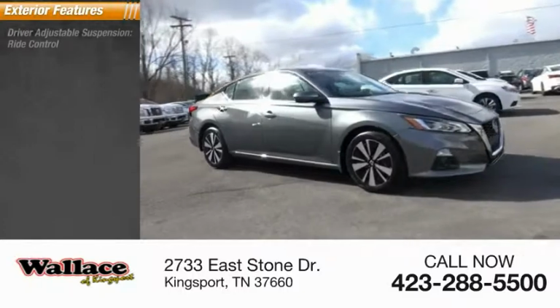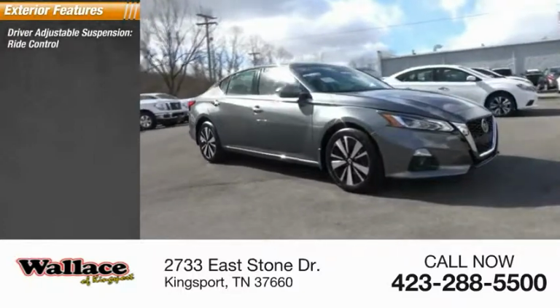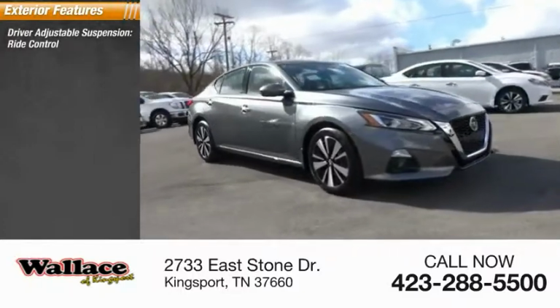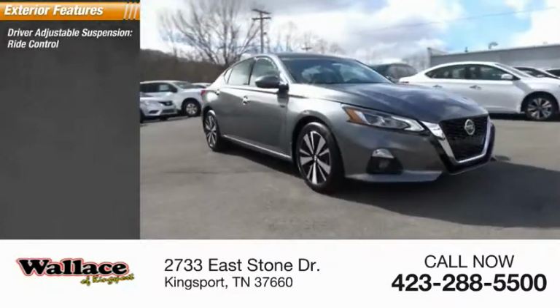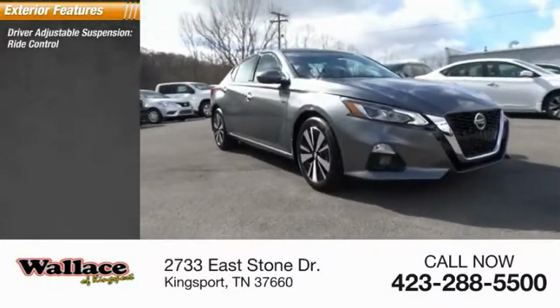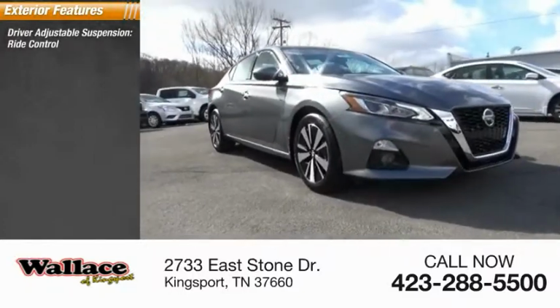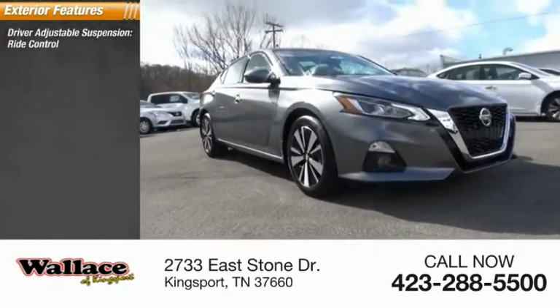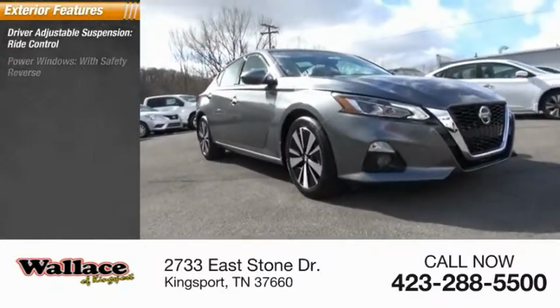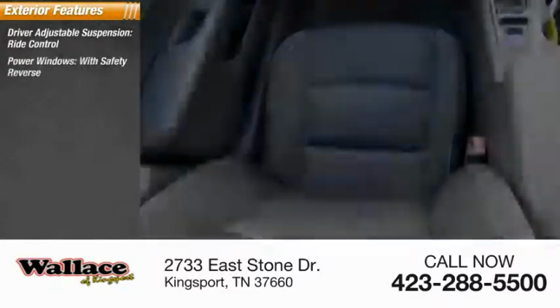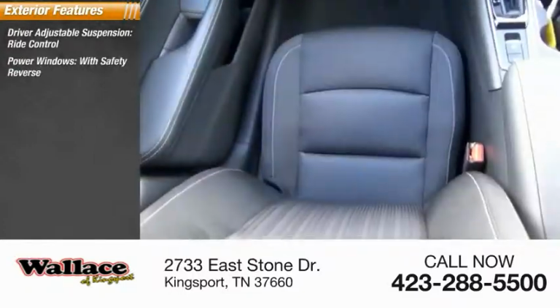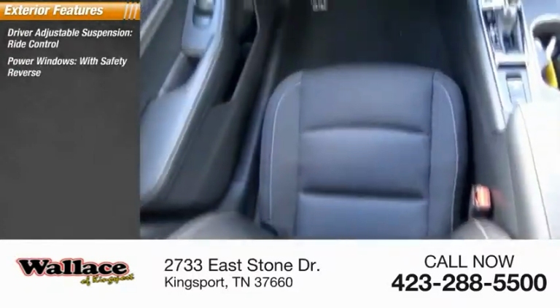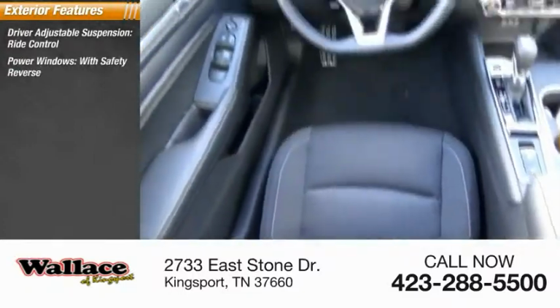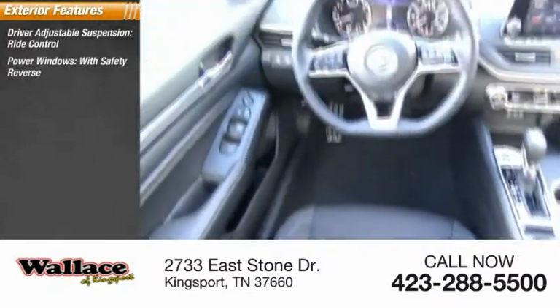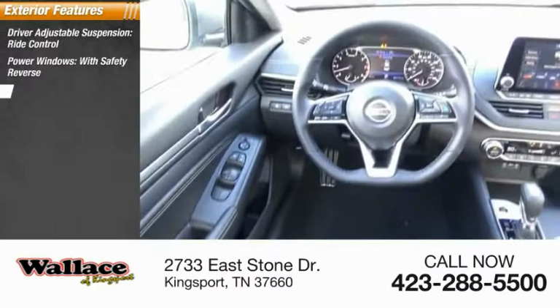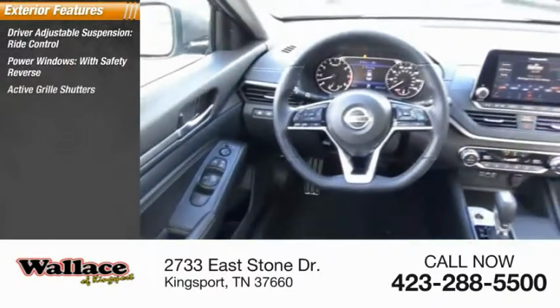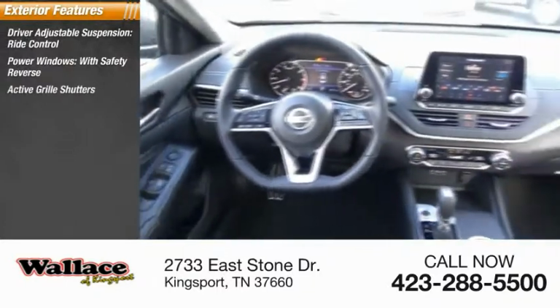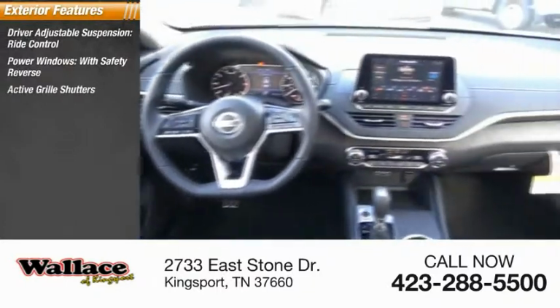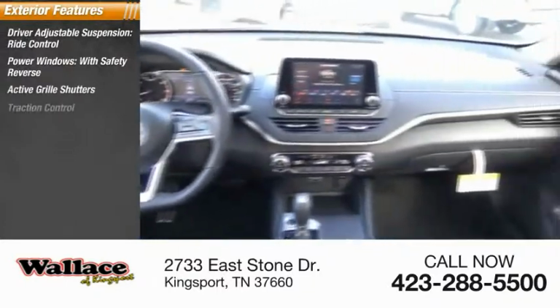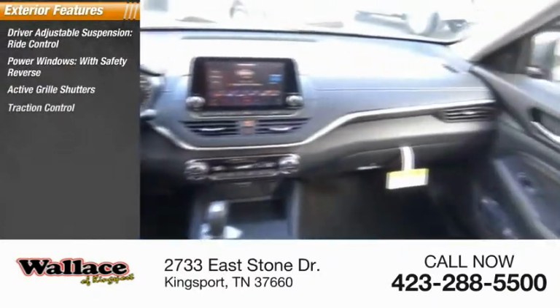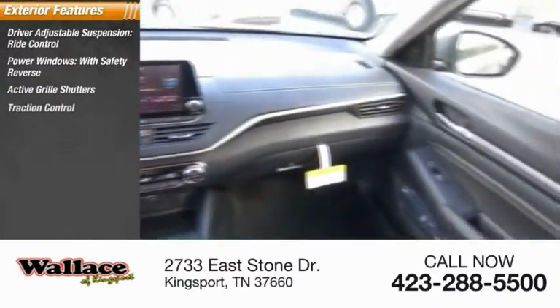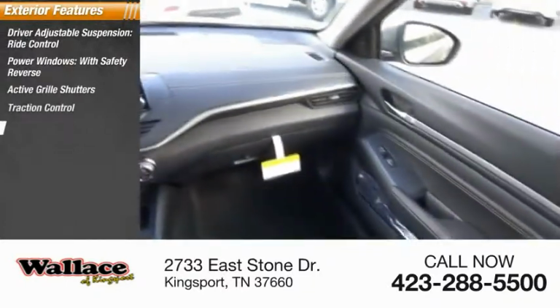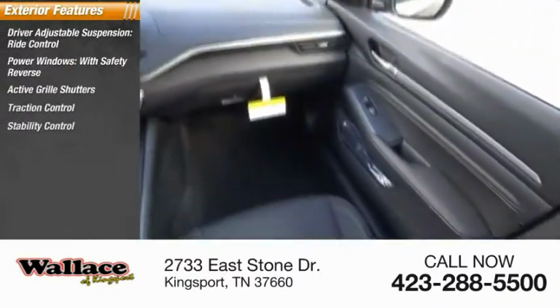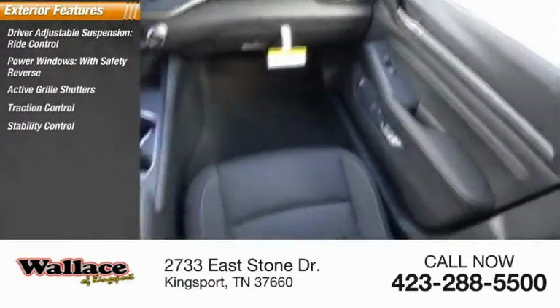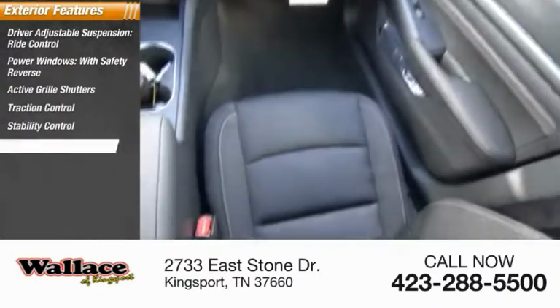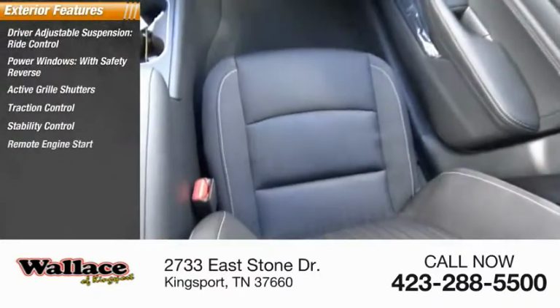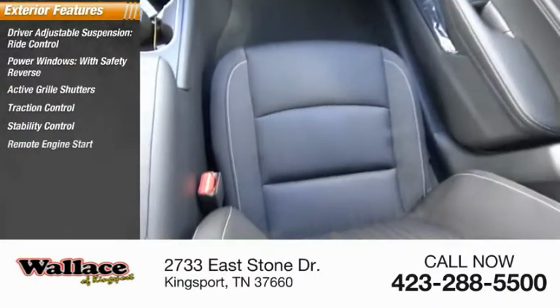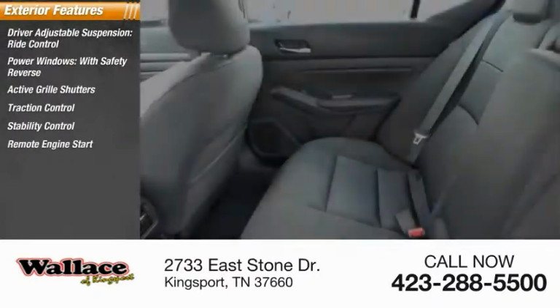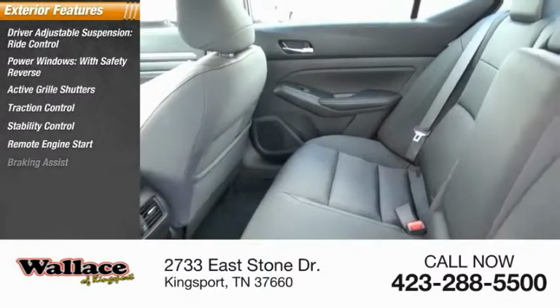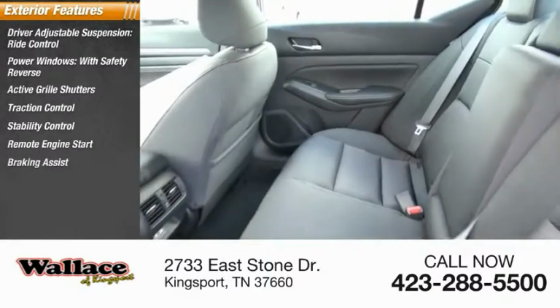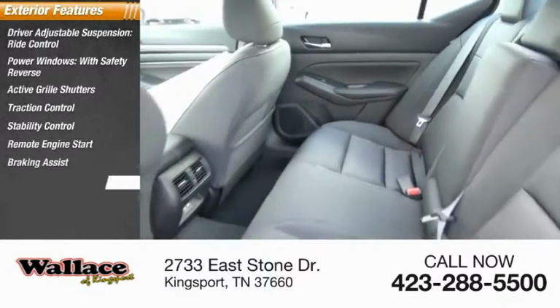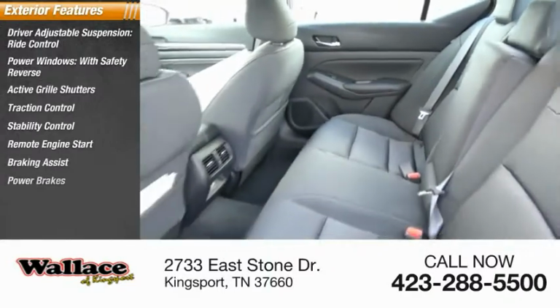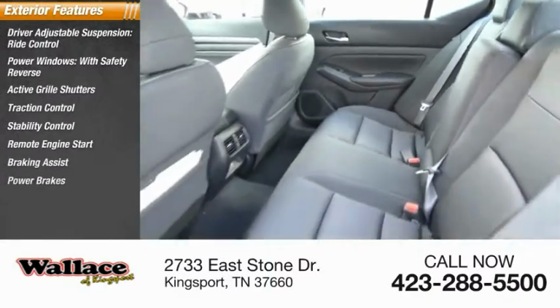Driver adjustable suspension, ride control, power windows with safety reverse, active grille shutters, traction control, stability control, remote engine start, braking assist, power brakes.